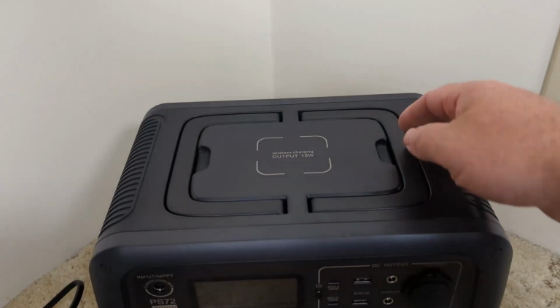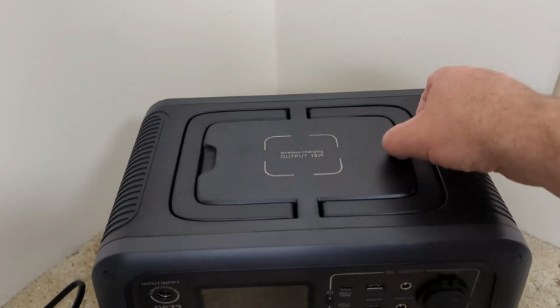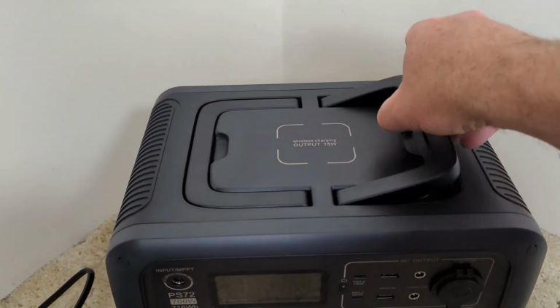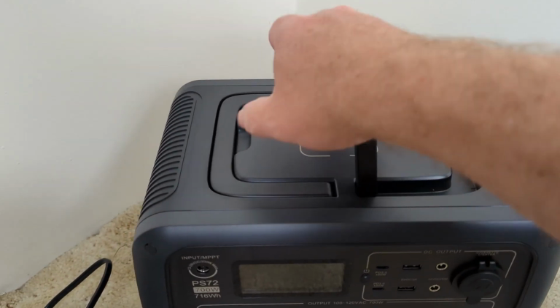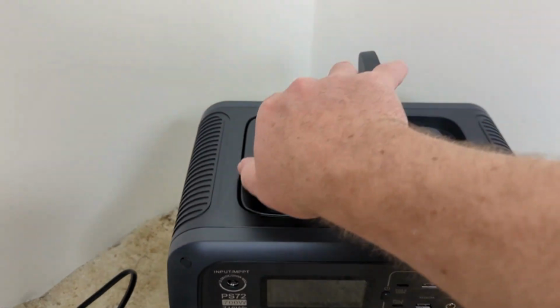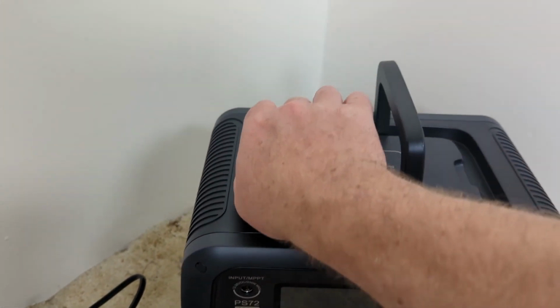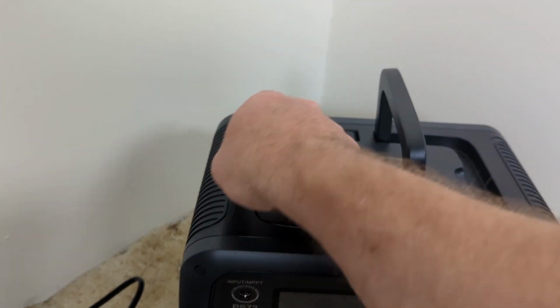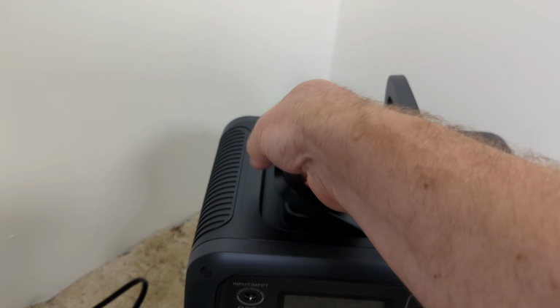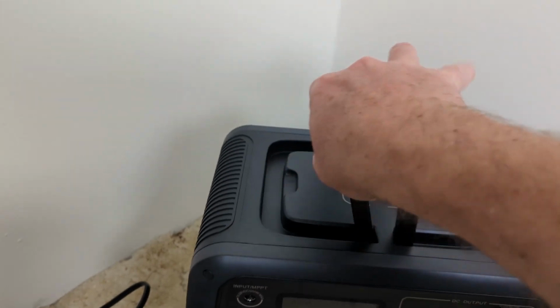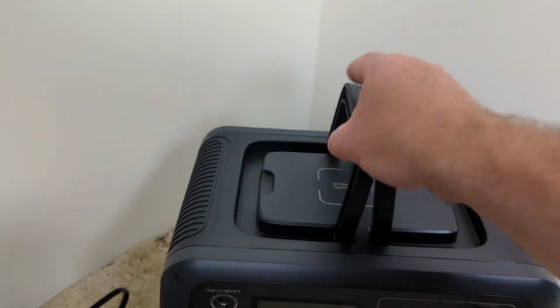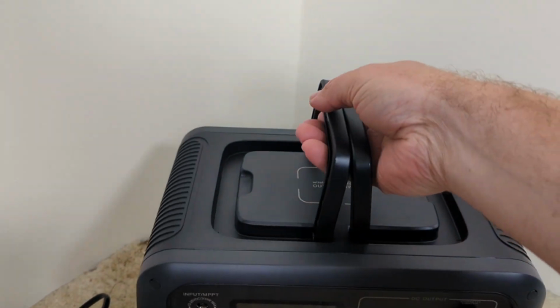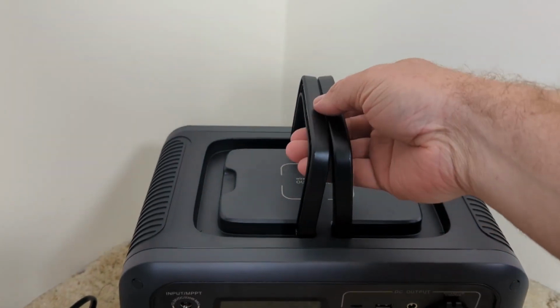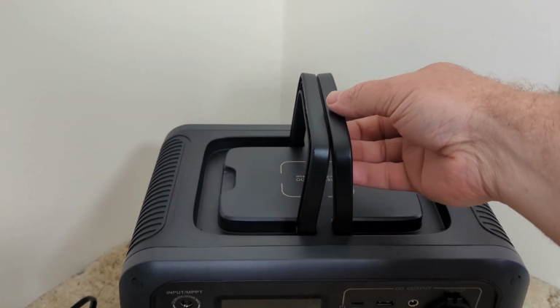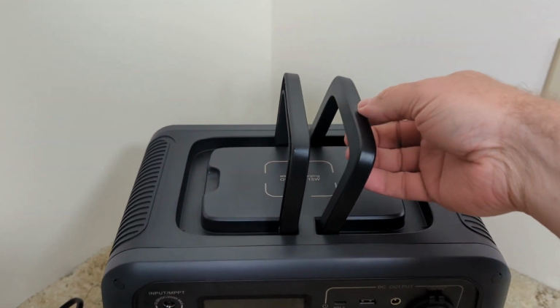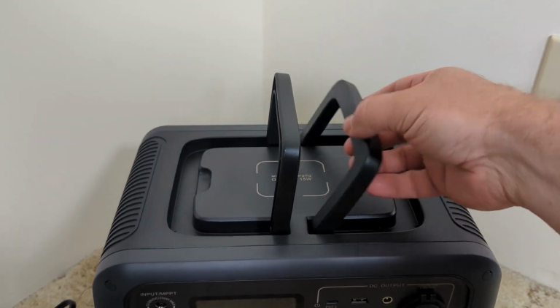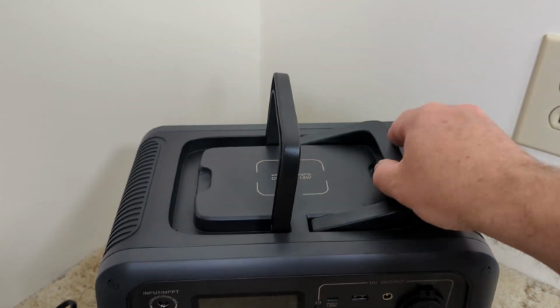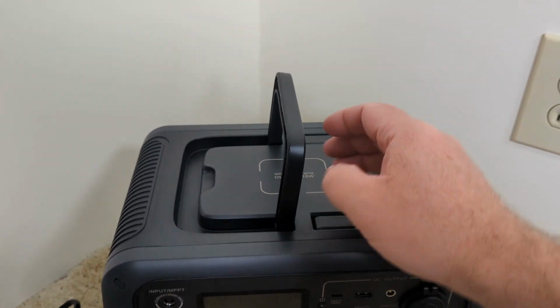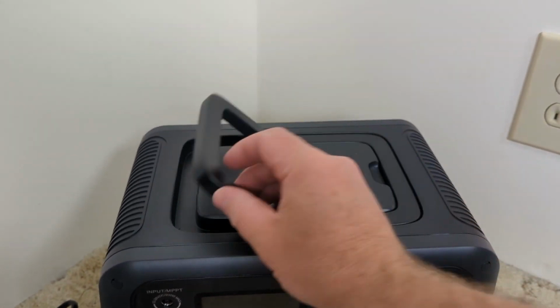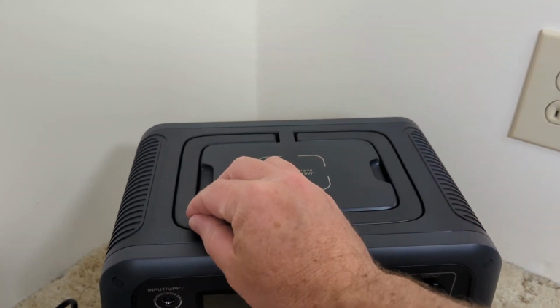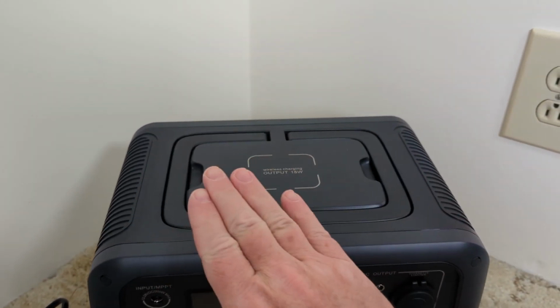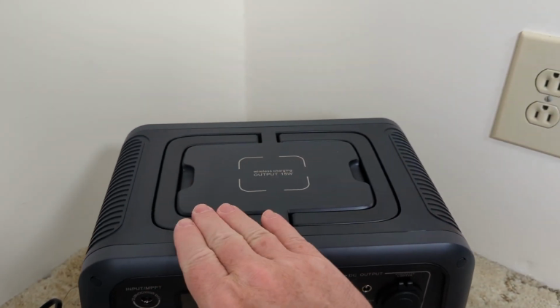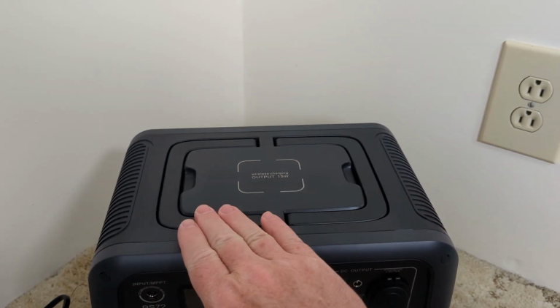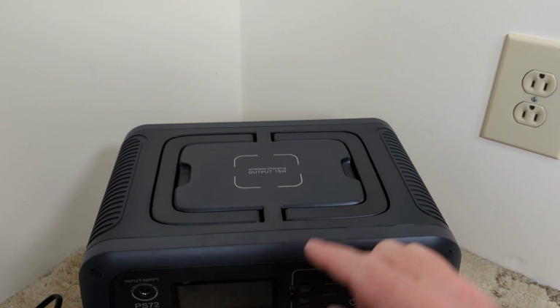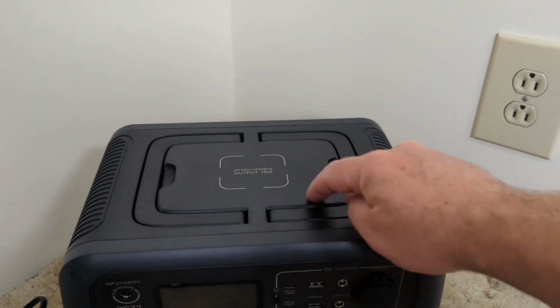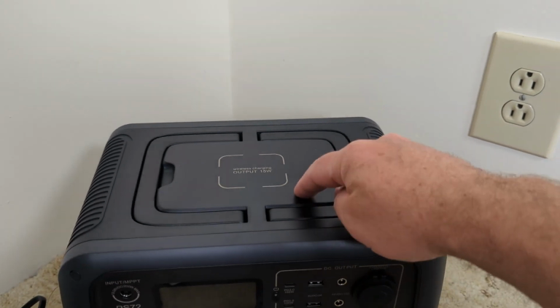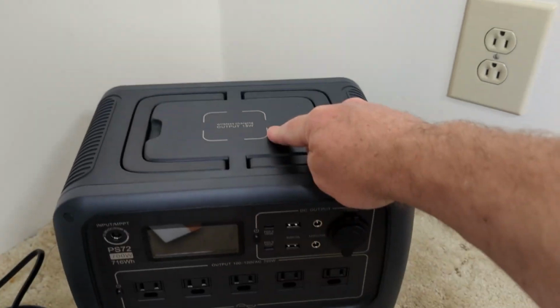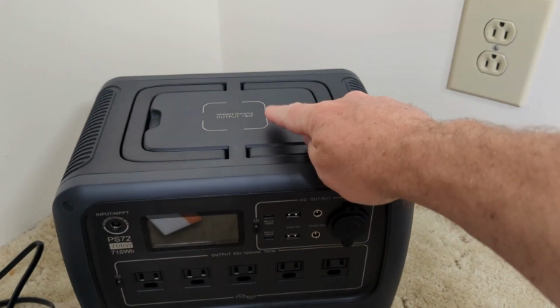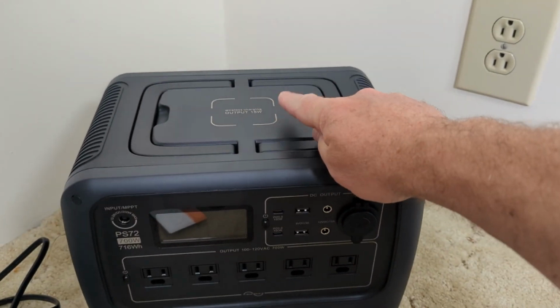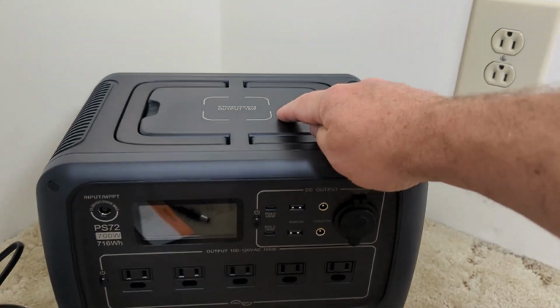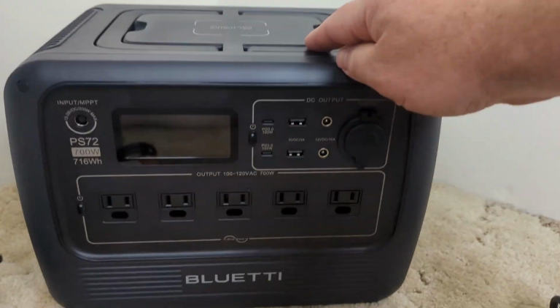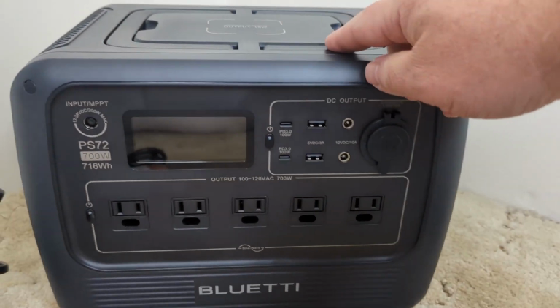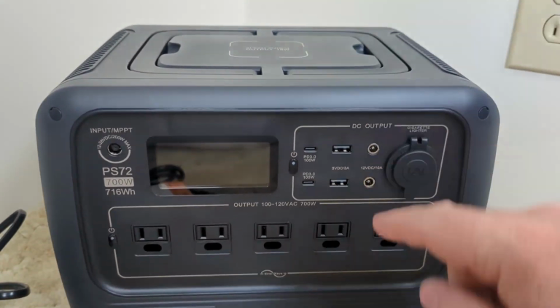One thing you'll notice is that the handles come up like this. I think that's kind of a weird design choice — not necessarily a huge fan of that — but I do like that it has wireless charging up top.